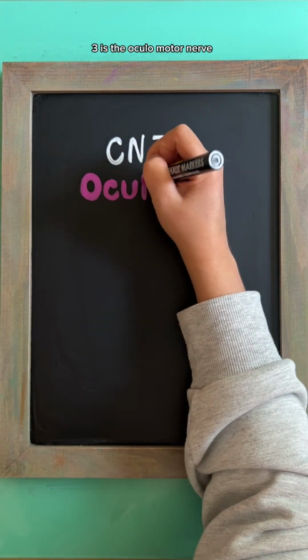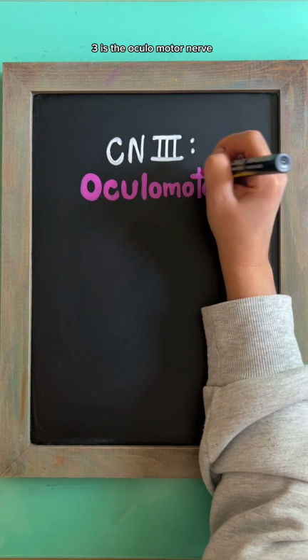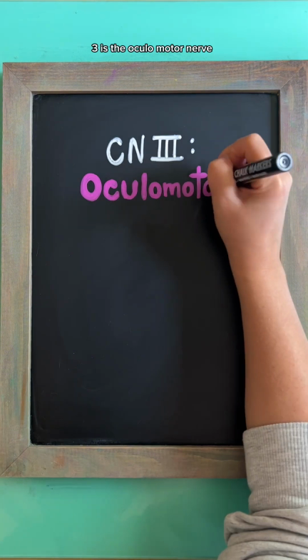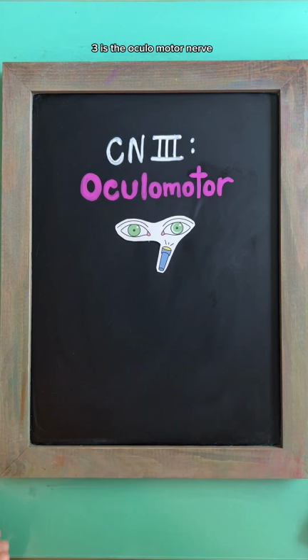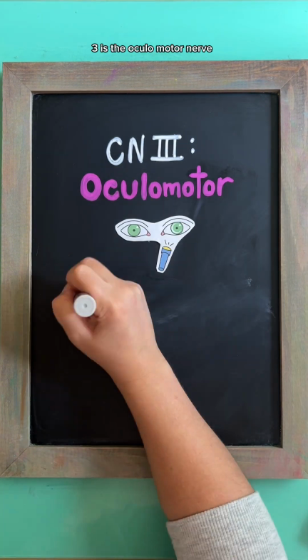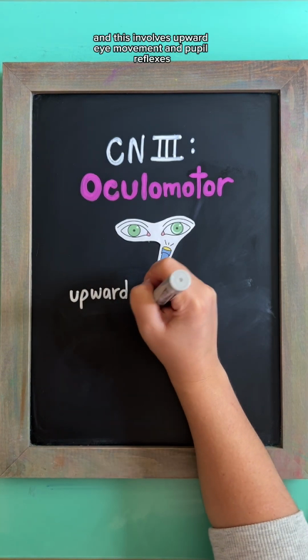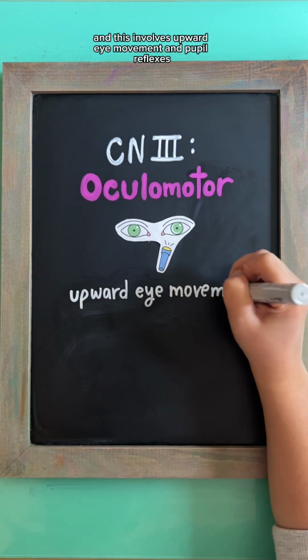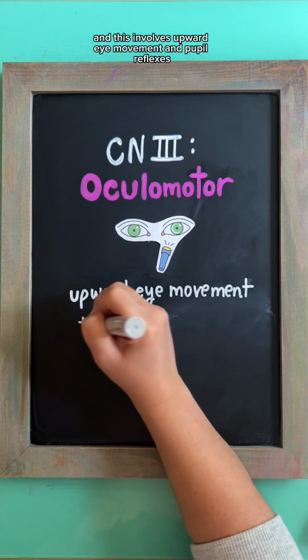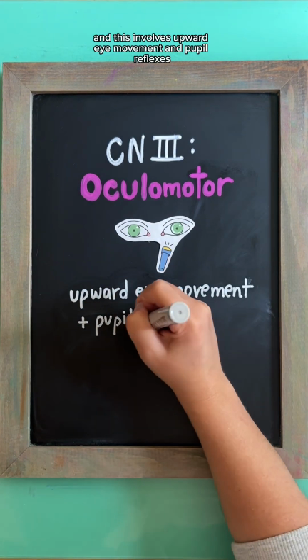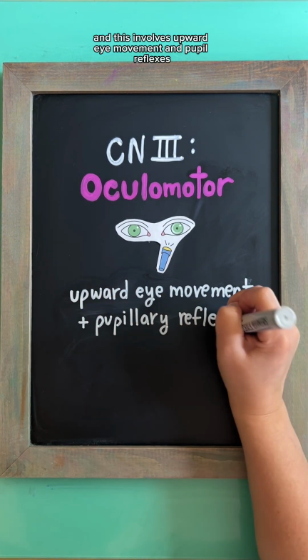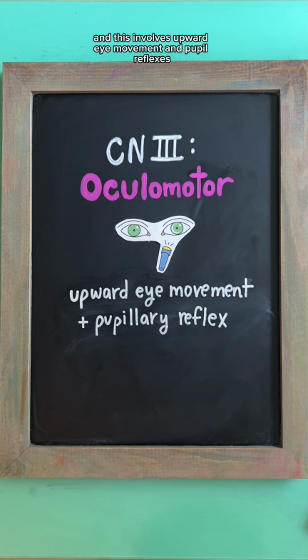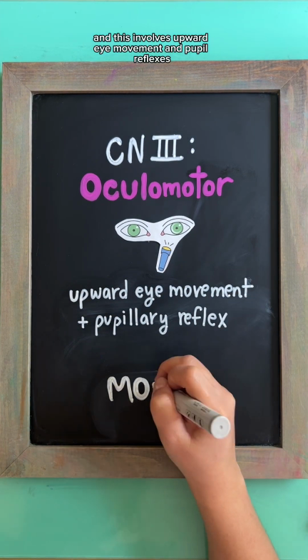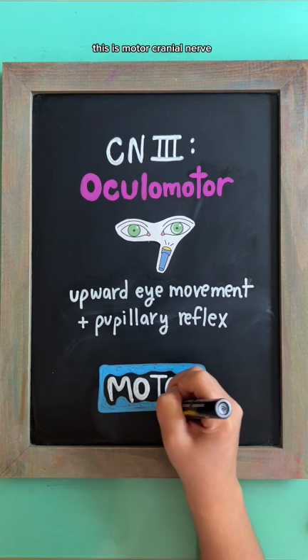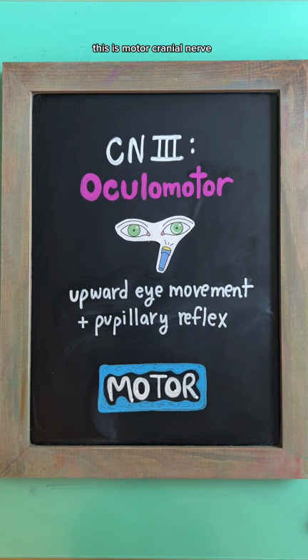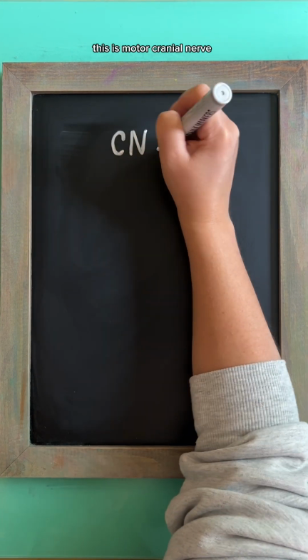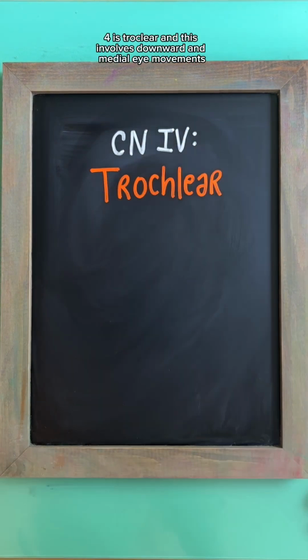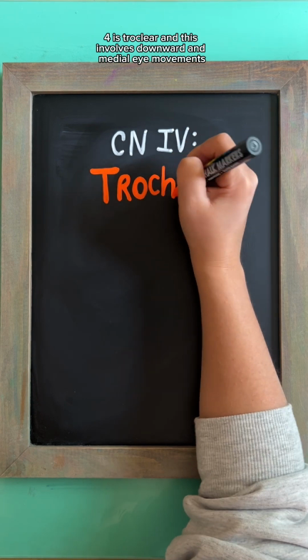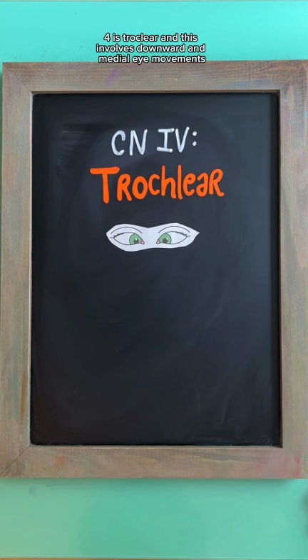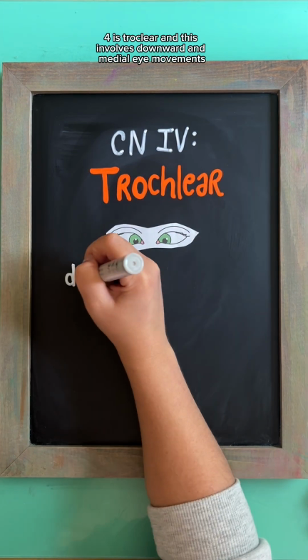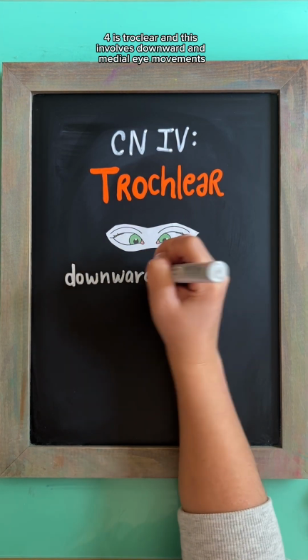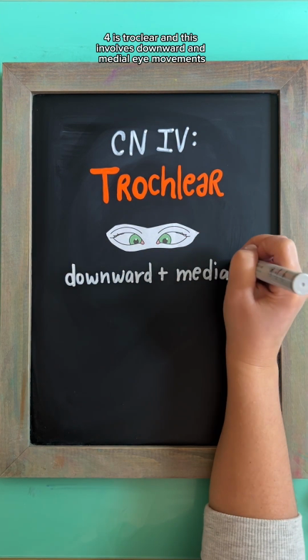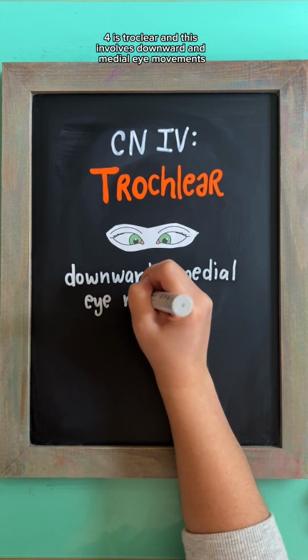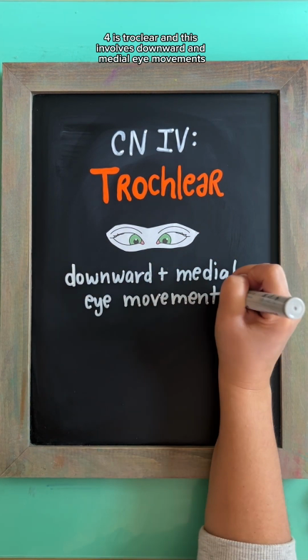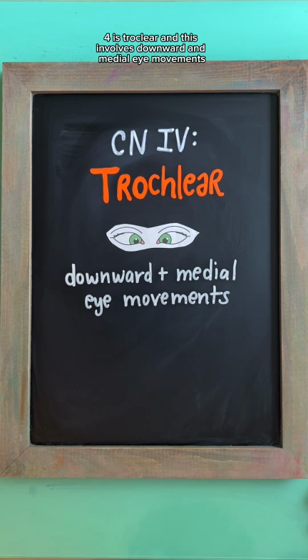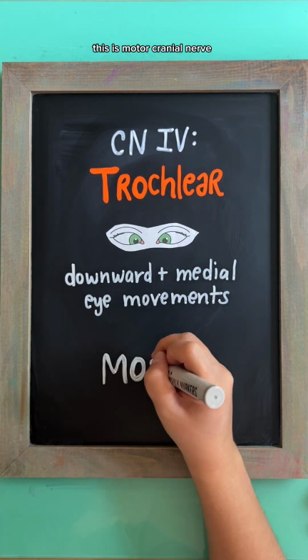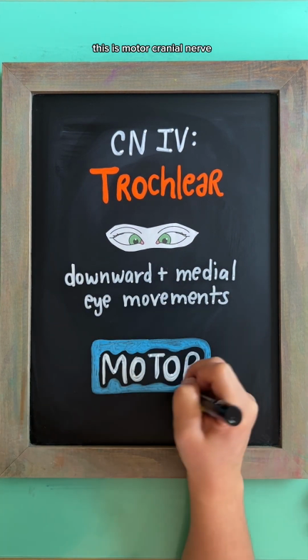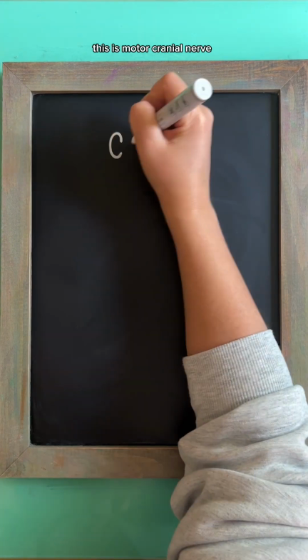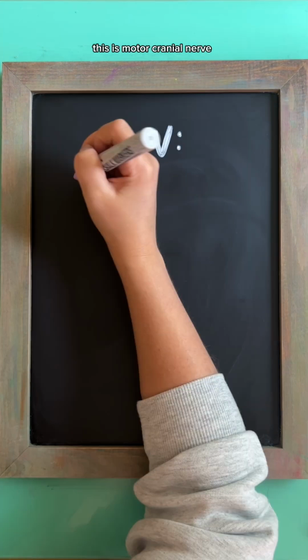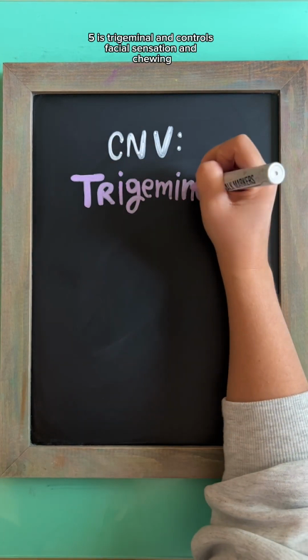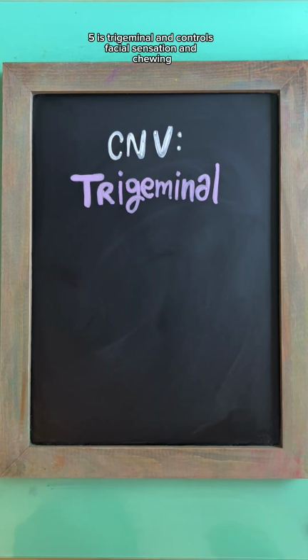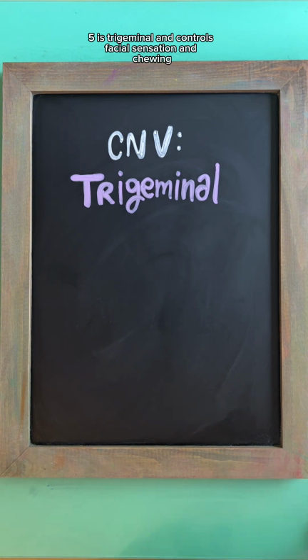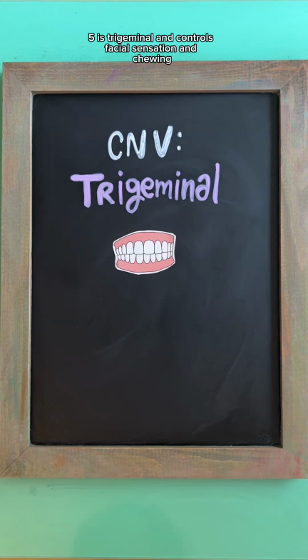Cranial nerve three is the oculomotor nerve, which involves upward eye movement and pupil reflexes. This is motor. Cranial nerve four is the trochlear nerve, which involves downward and medial eye movements. This is also motor.